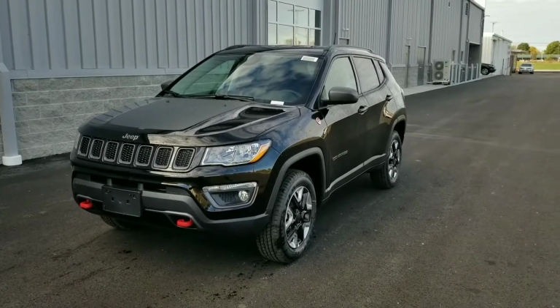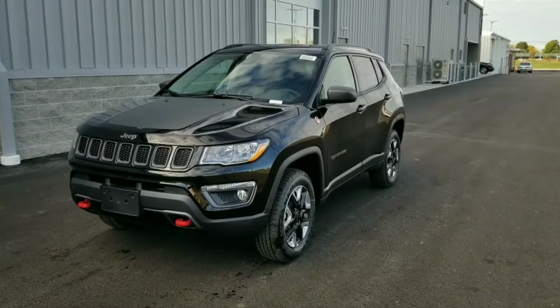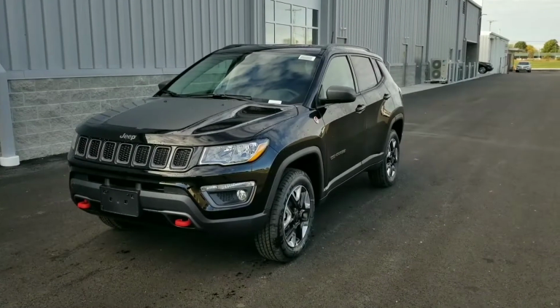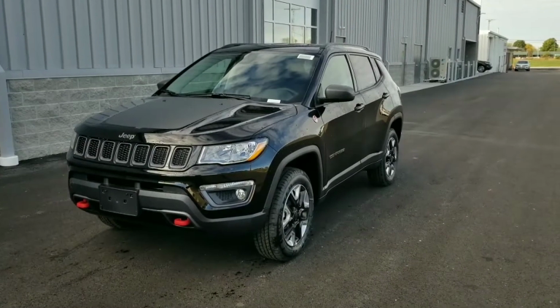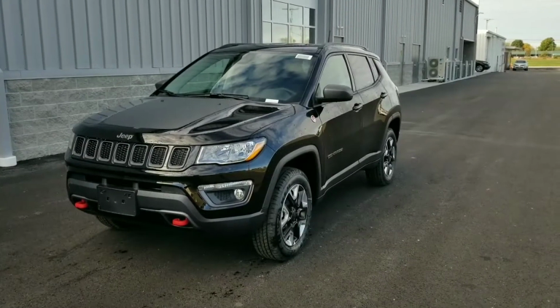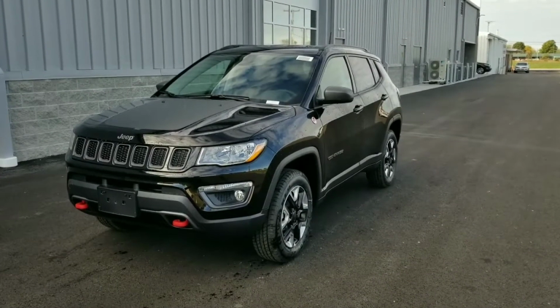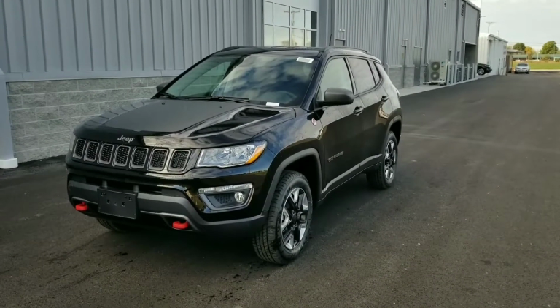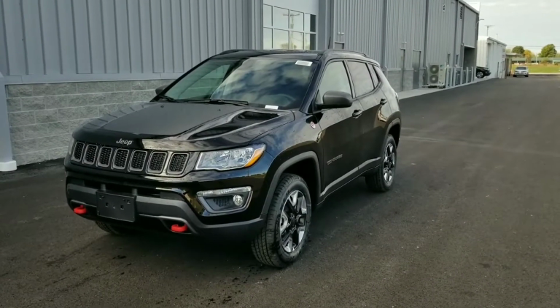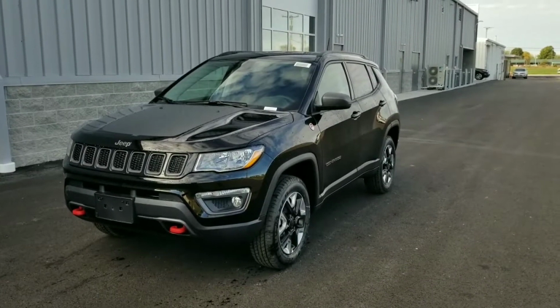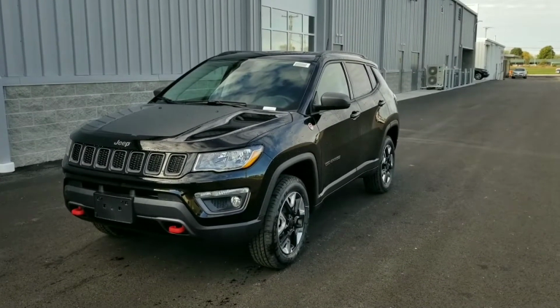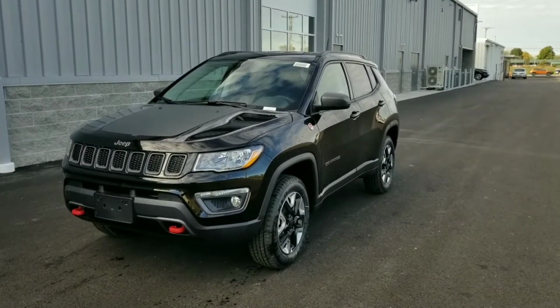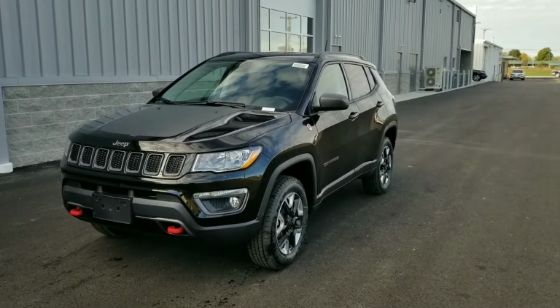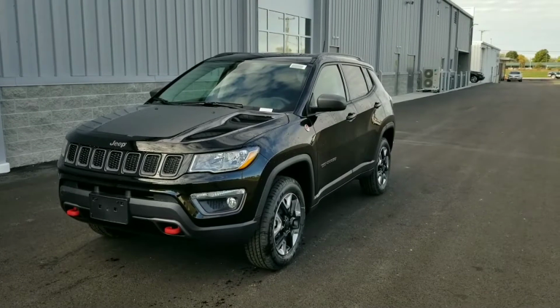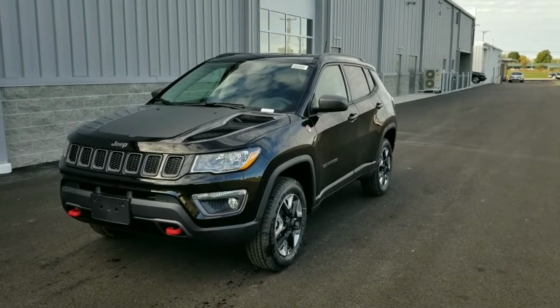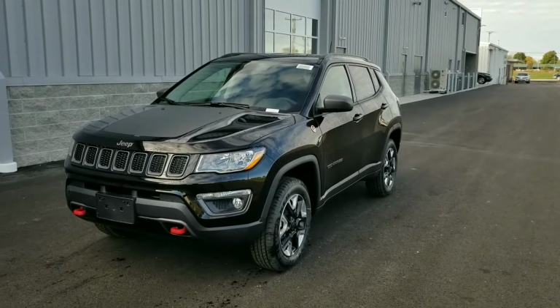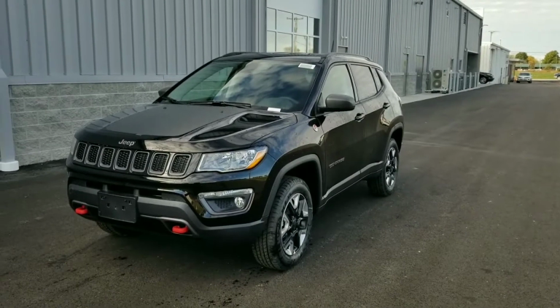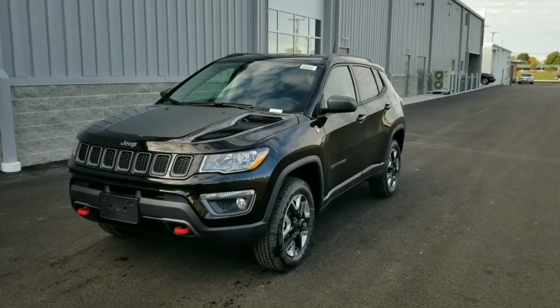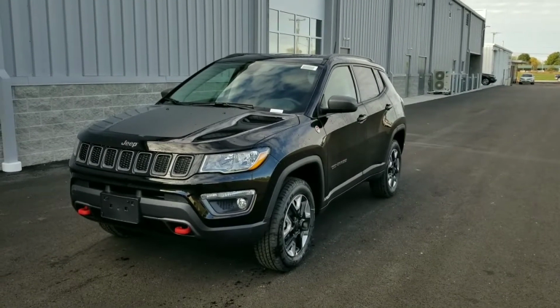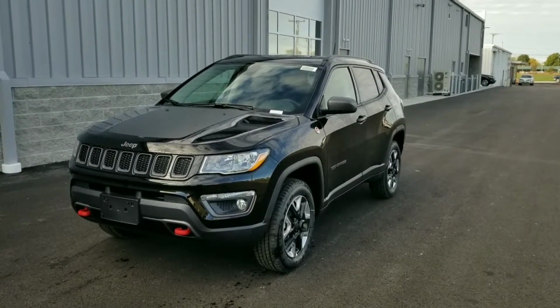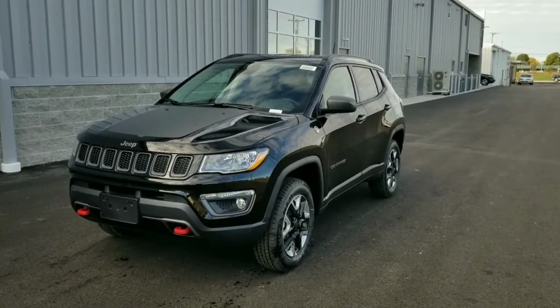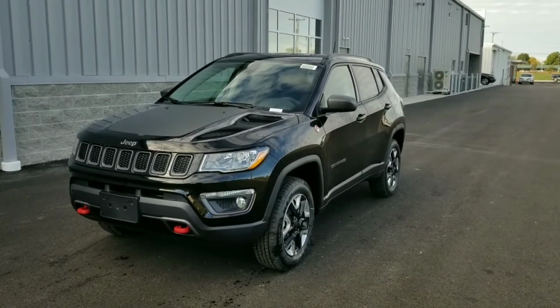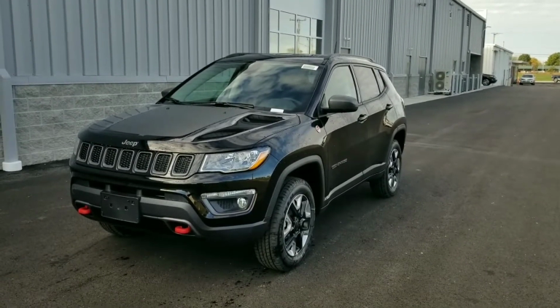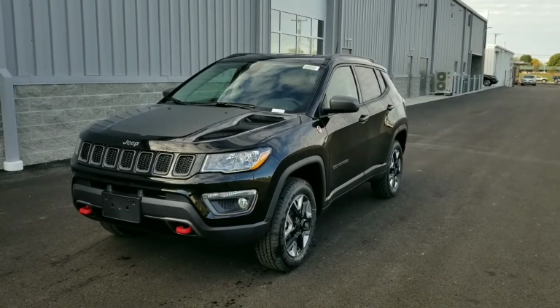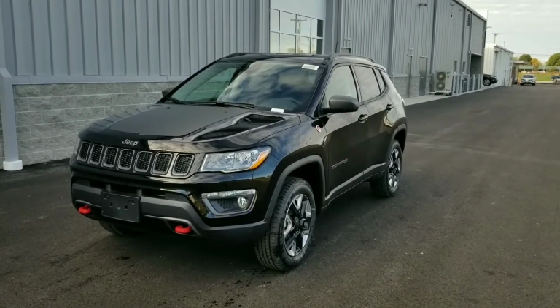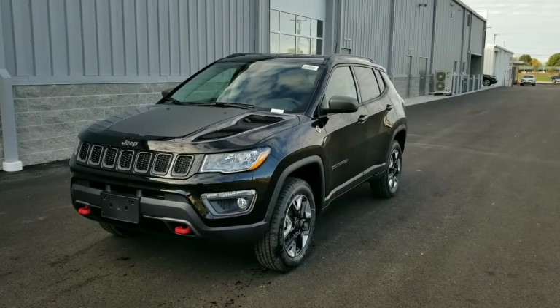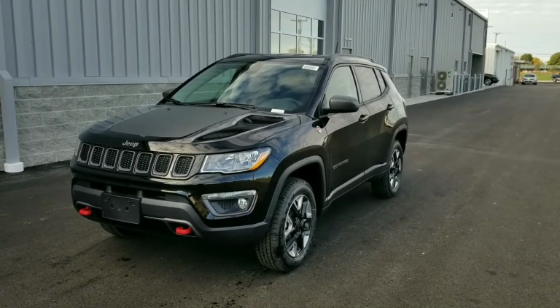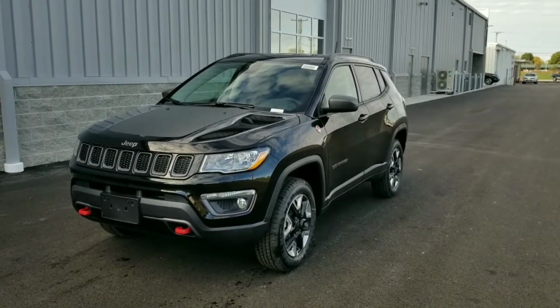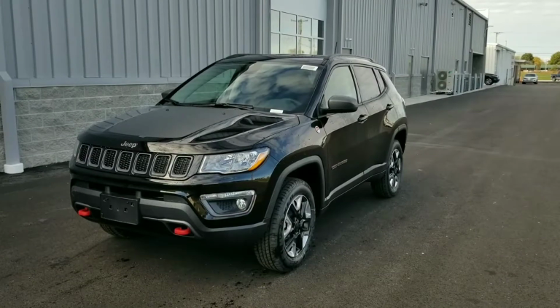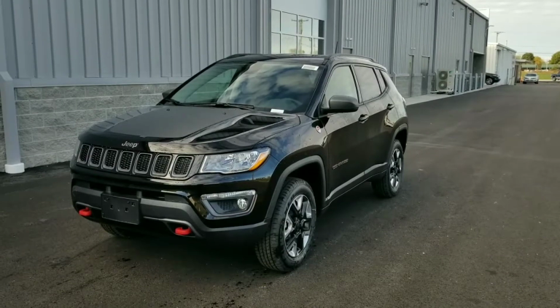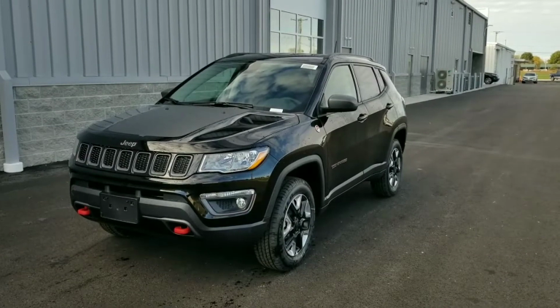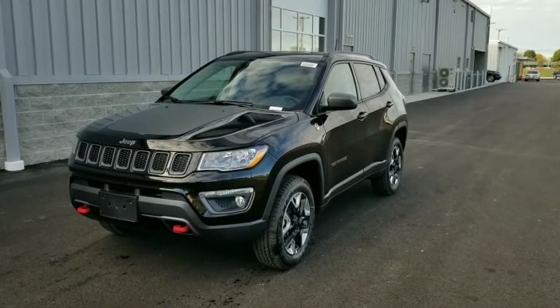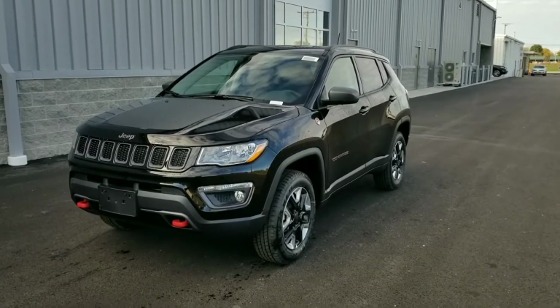This particular one is a Trailhawk. For those of you that don't know, the Trailhawk is a more off-road edition — it has an off-road type suspension, but you can still drive it on the road.